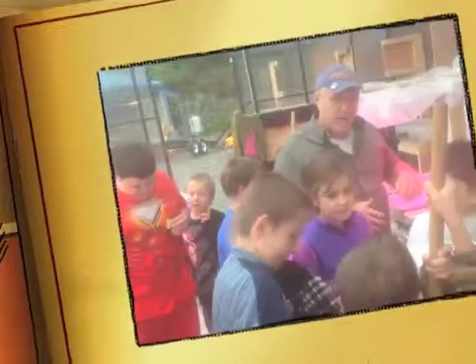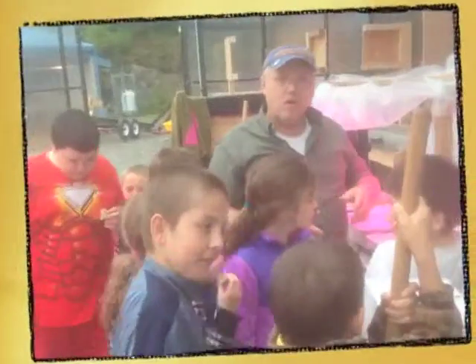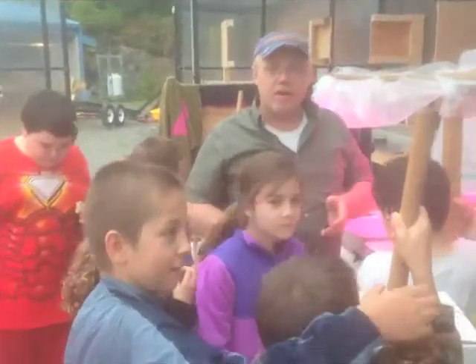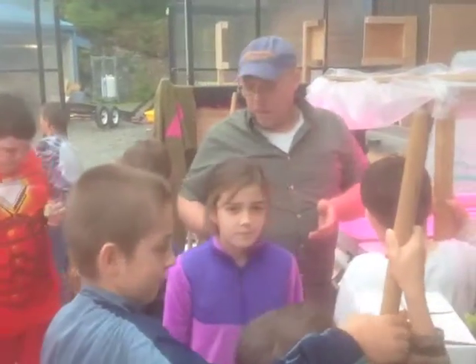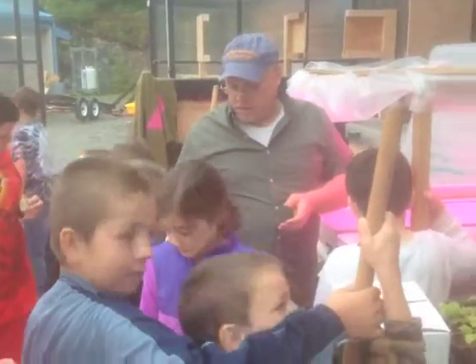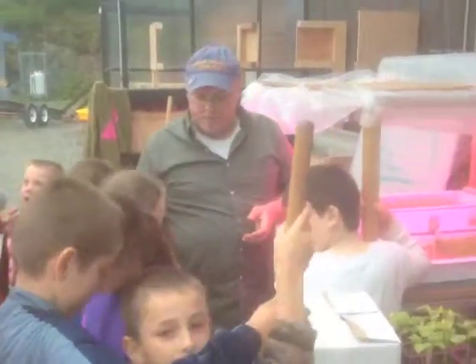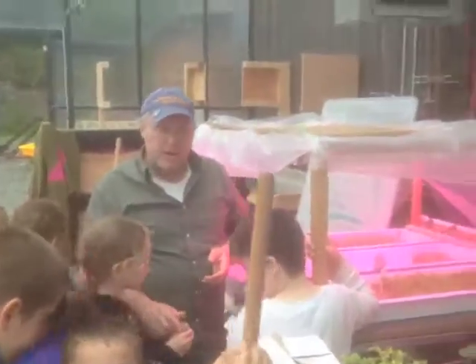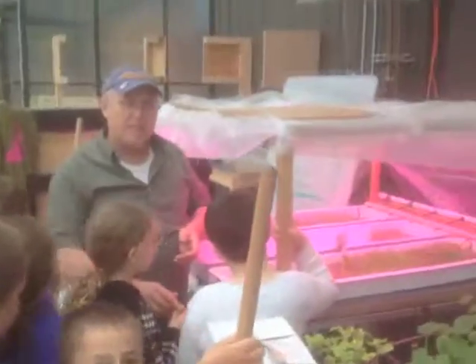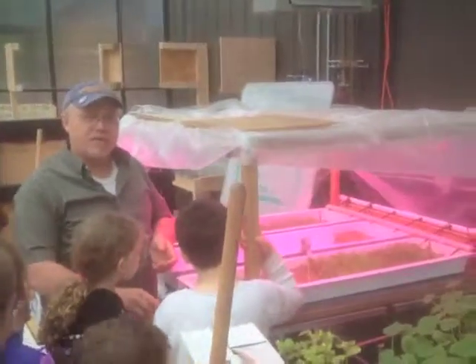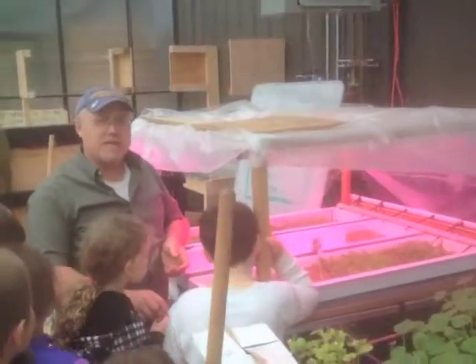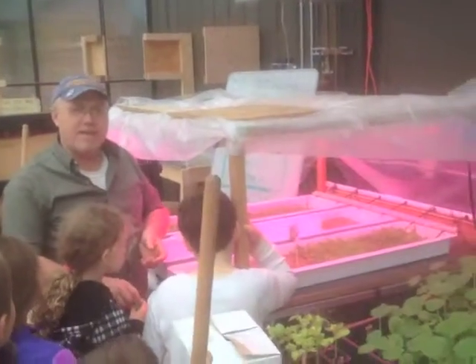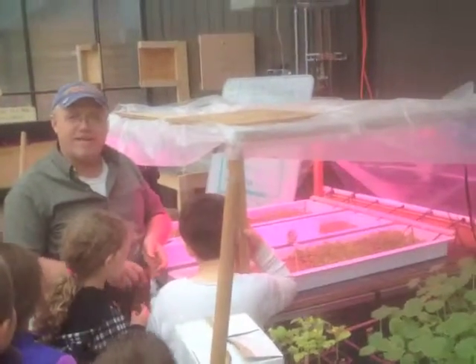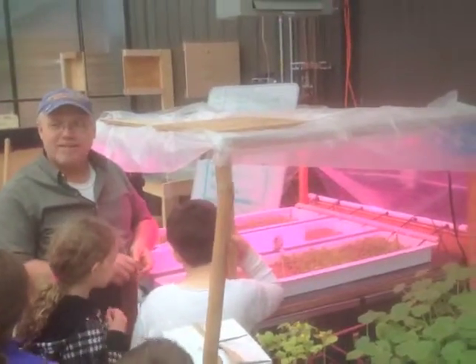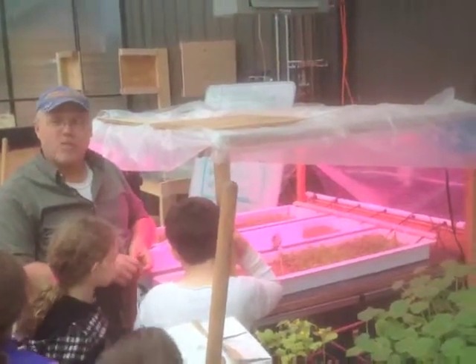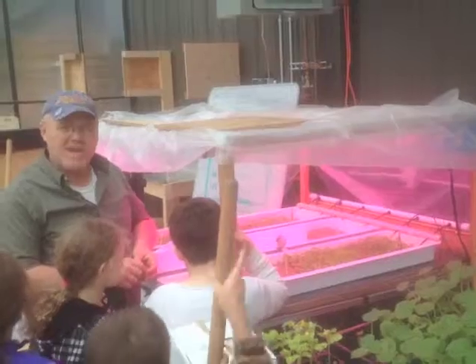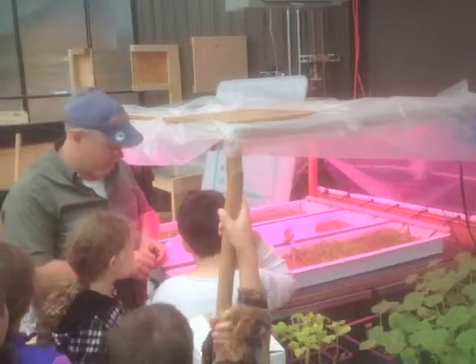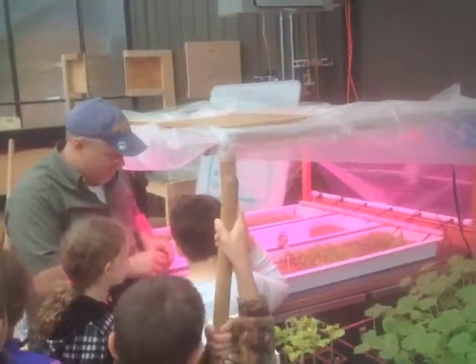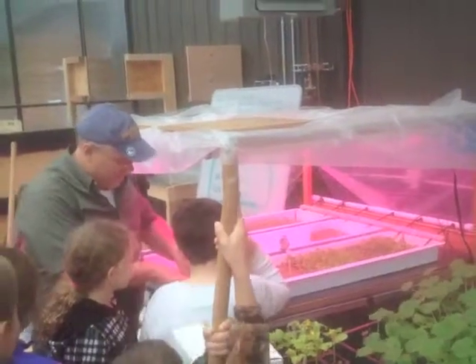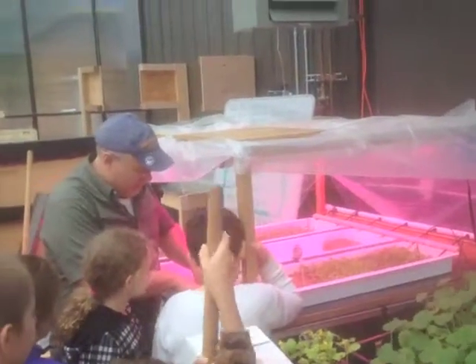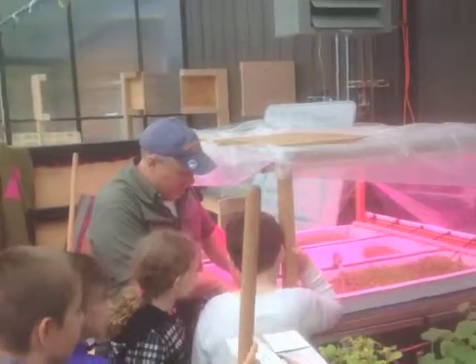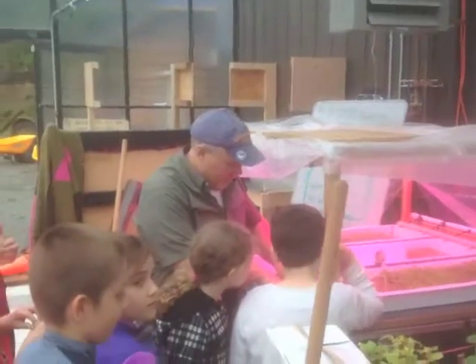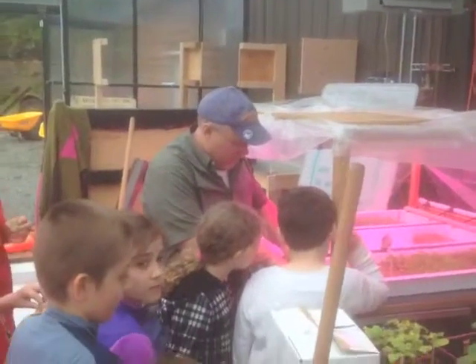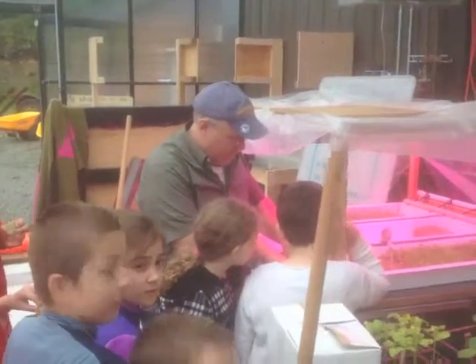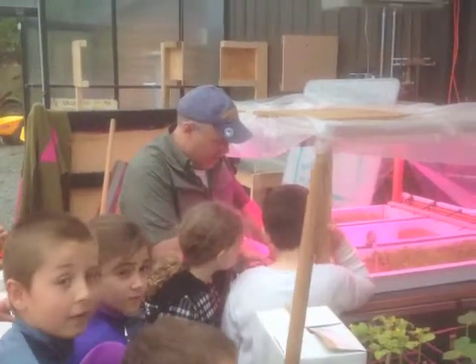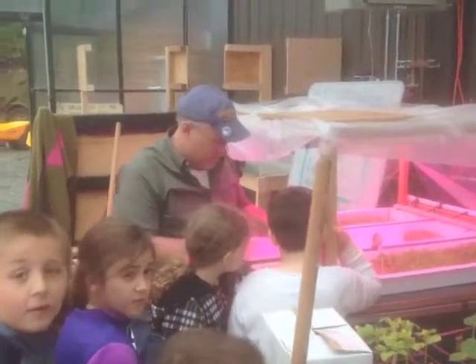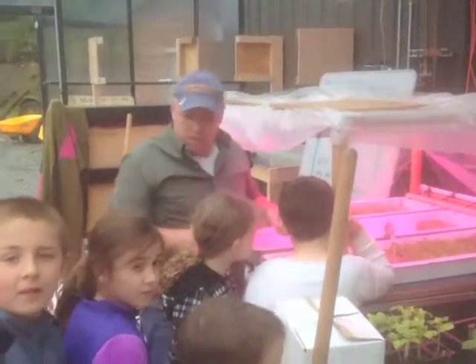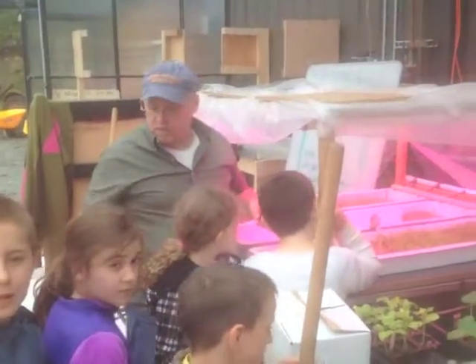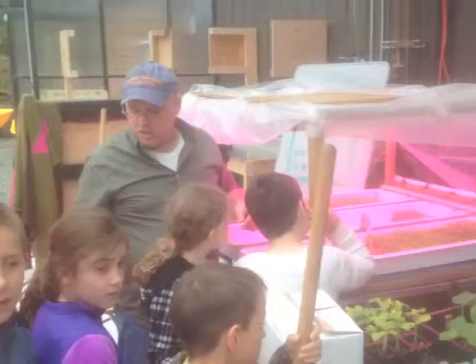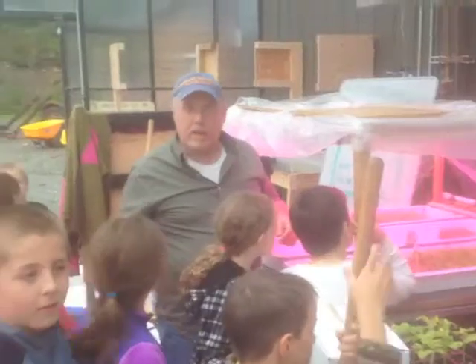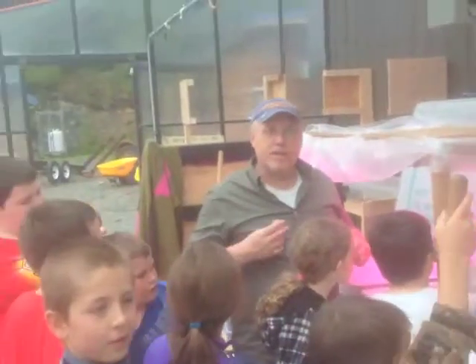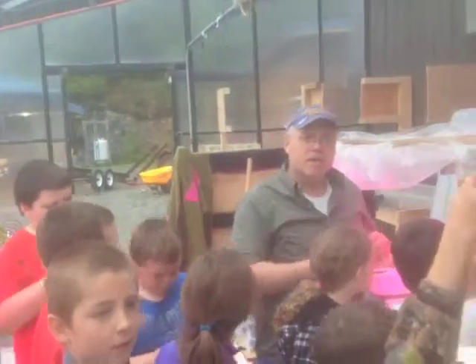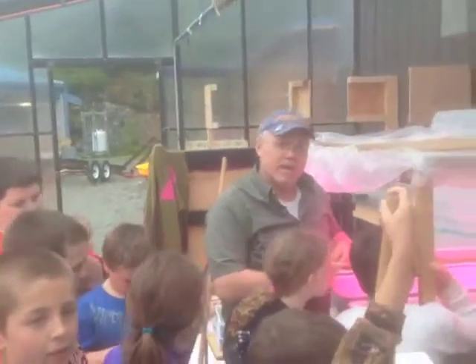I grew up gardening a little bit and I would prefer this any day. Don't have to weed. We're warm and dry. You can start earlier and grow later.